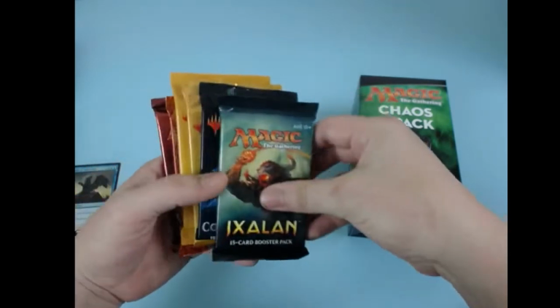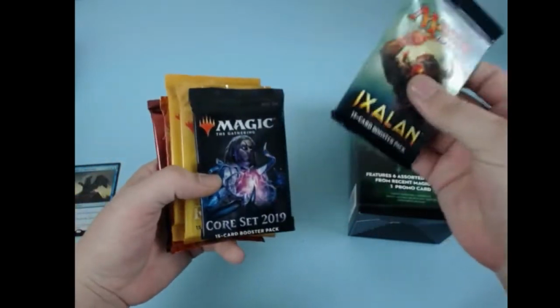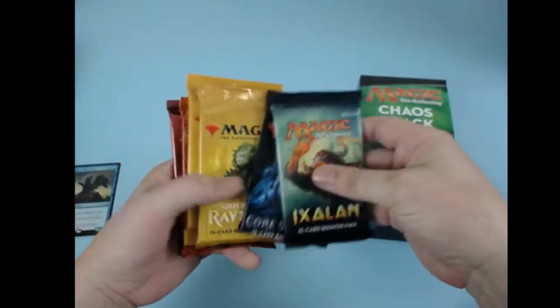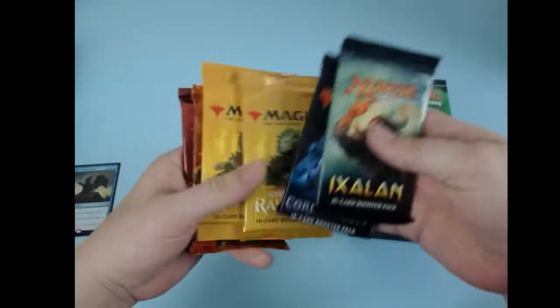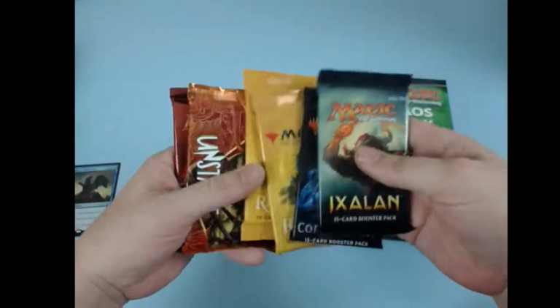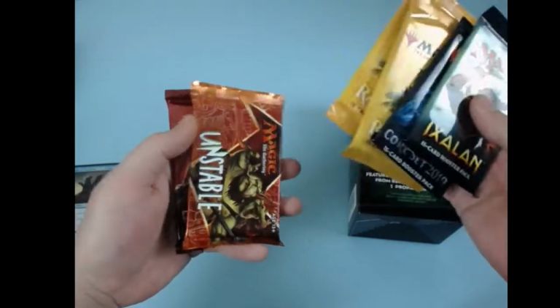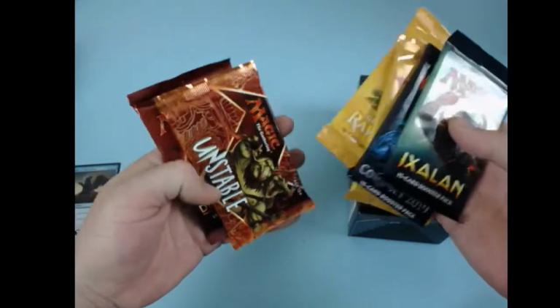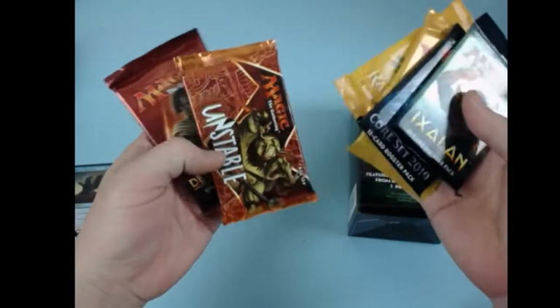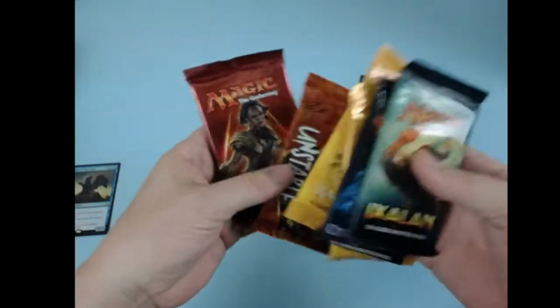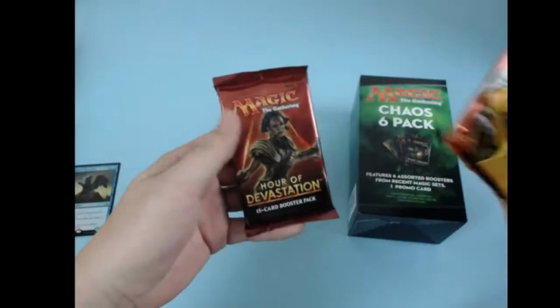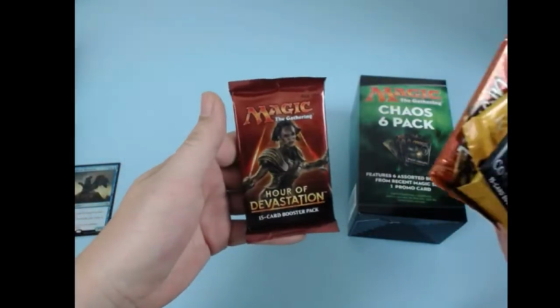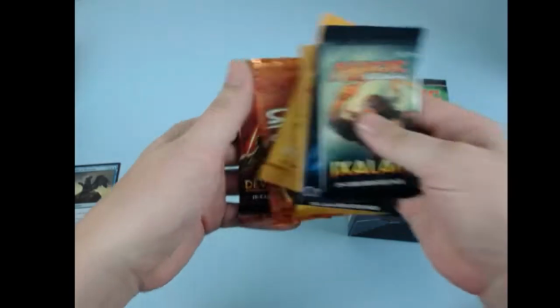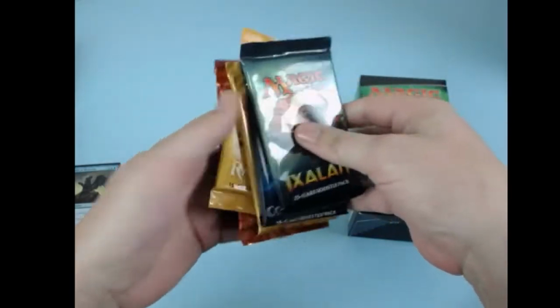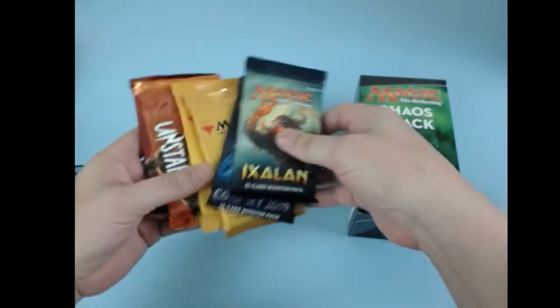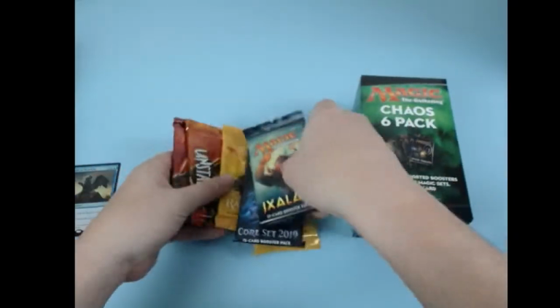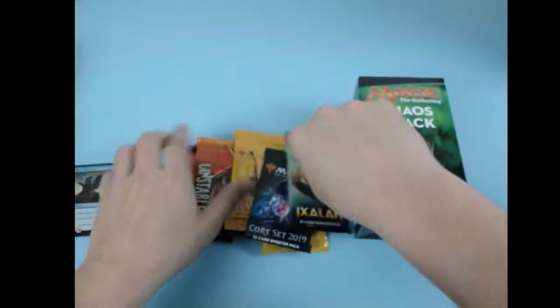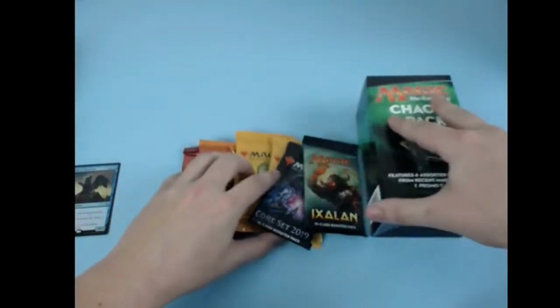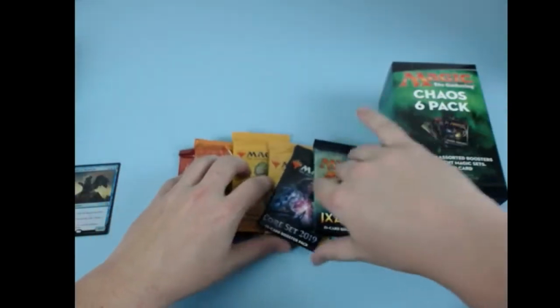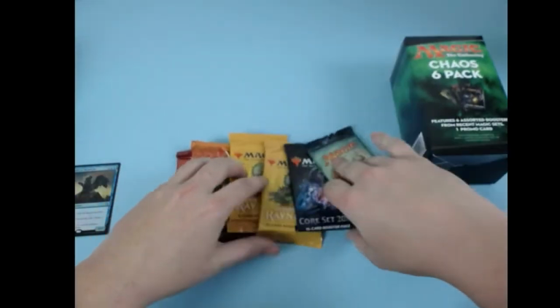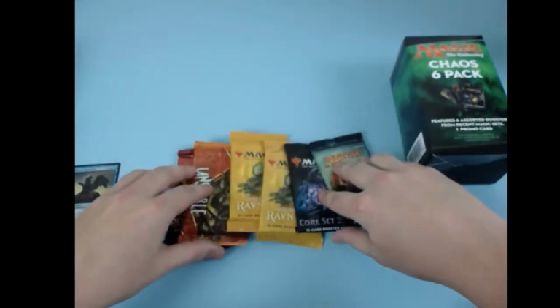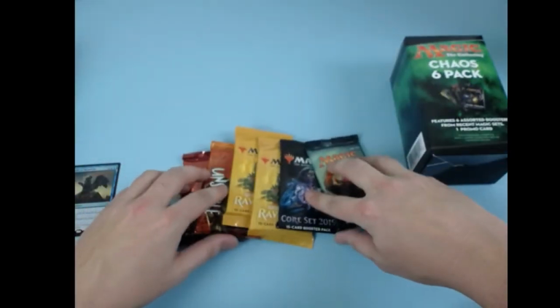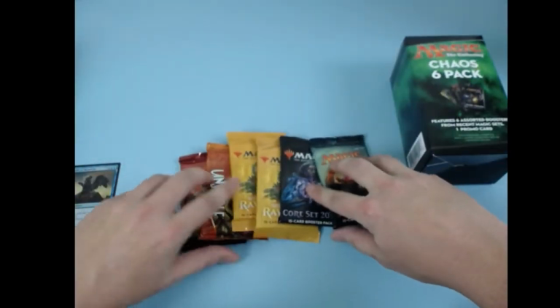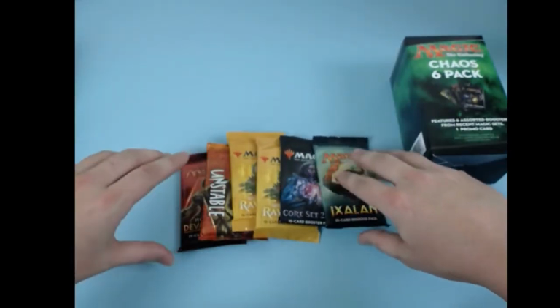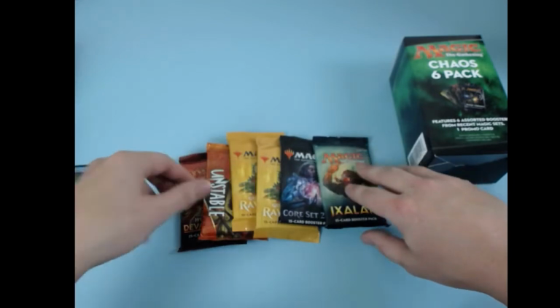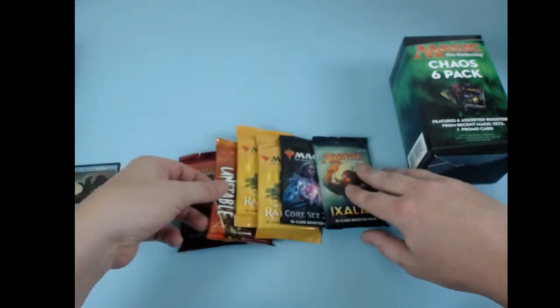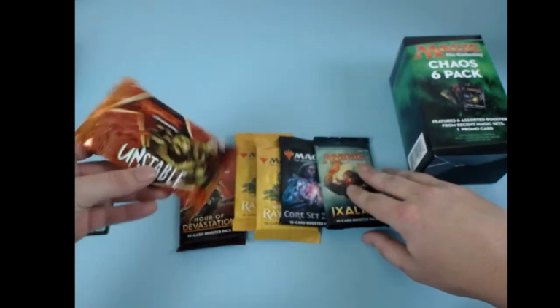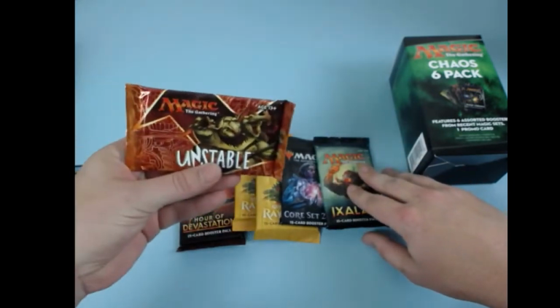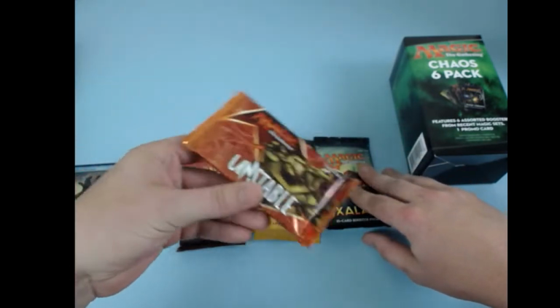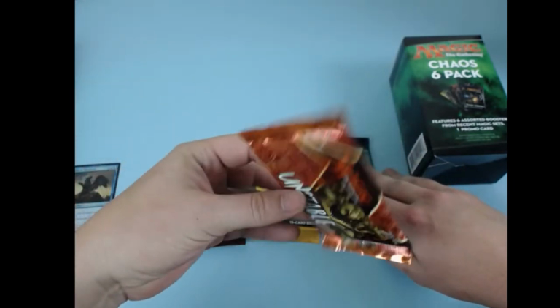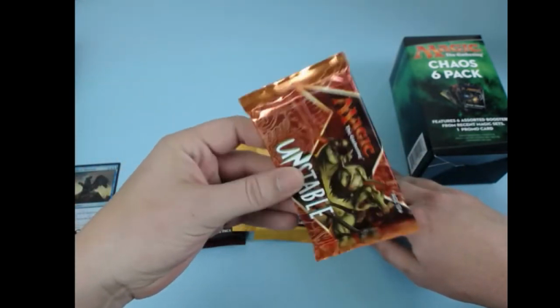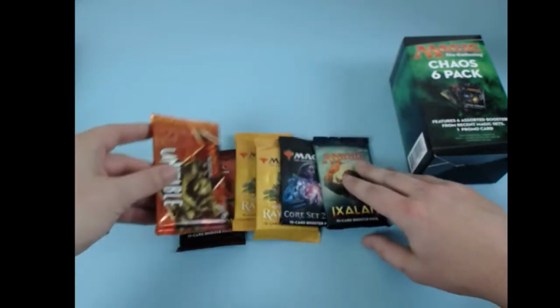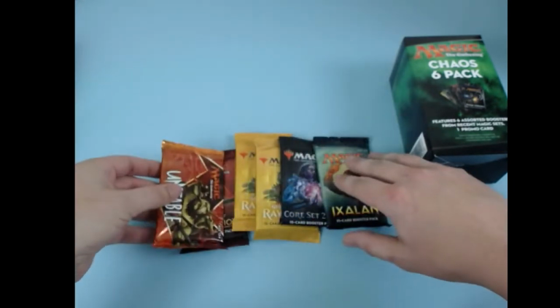In this we got an Ixalan, a Core, two Guilds, an Unstable, and an Hour of Devastation. So we've got a shot at some Shocklands, maybe some Nicol Bolas's, and maybe some of the Unstable lands.